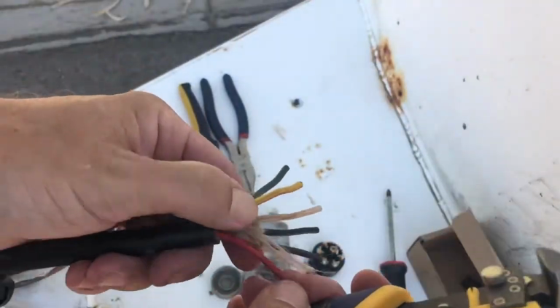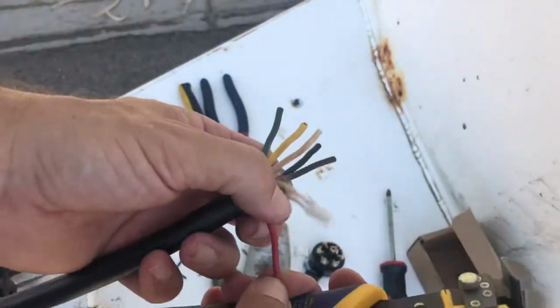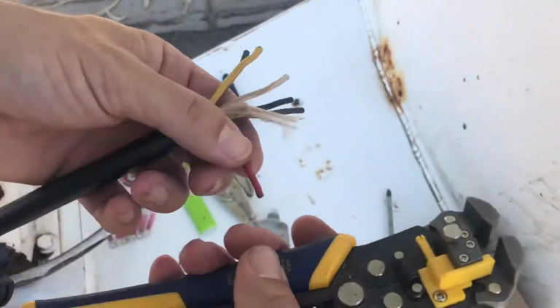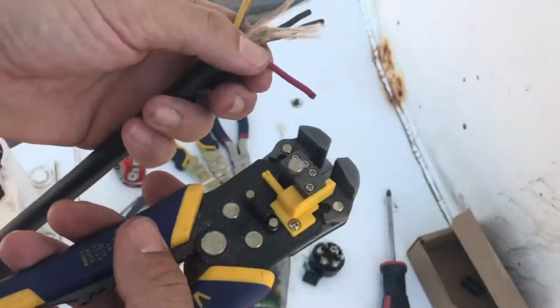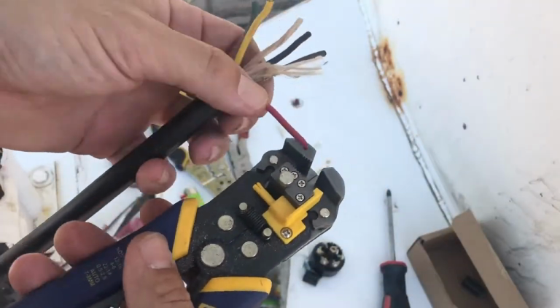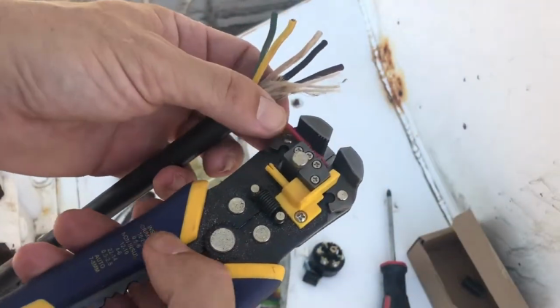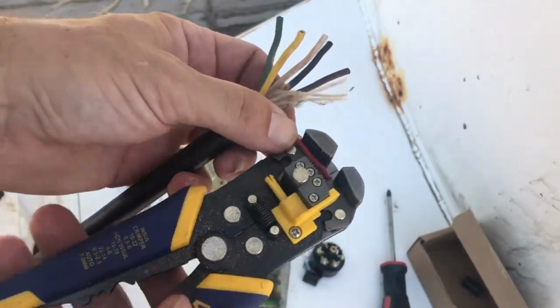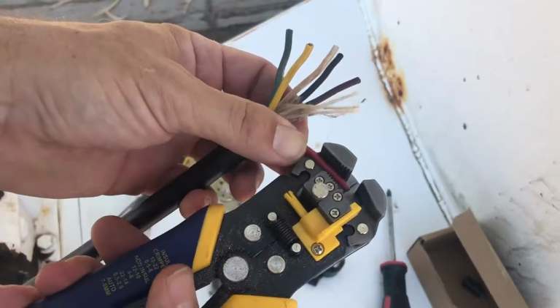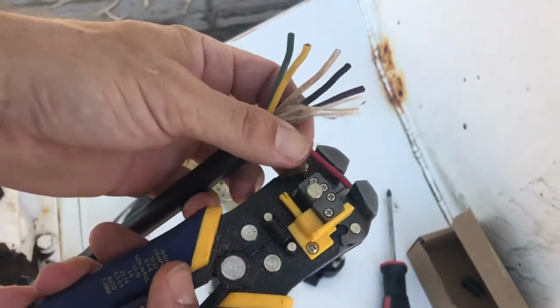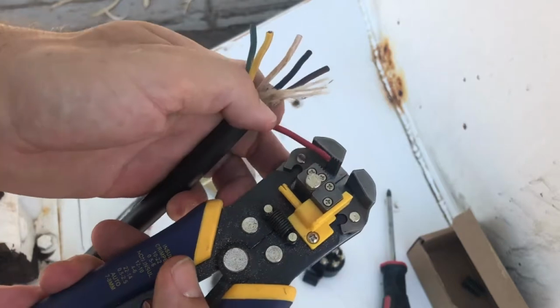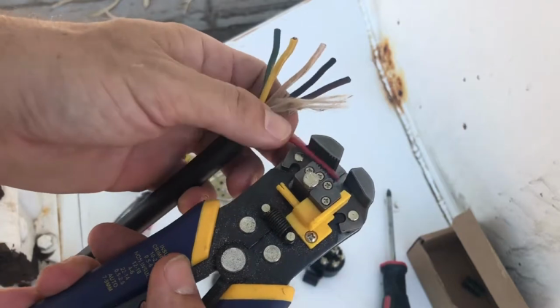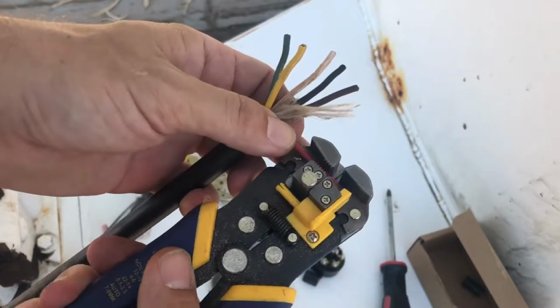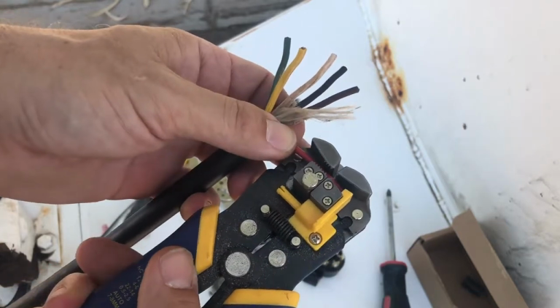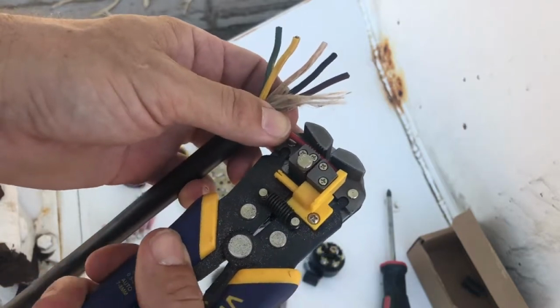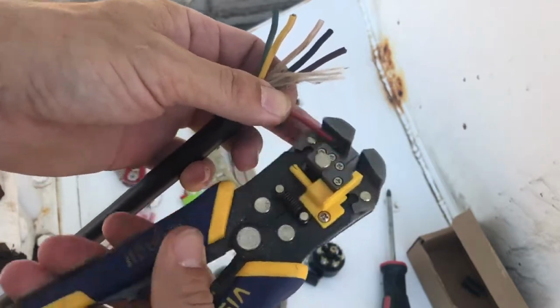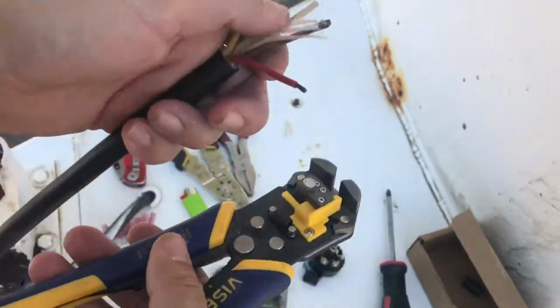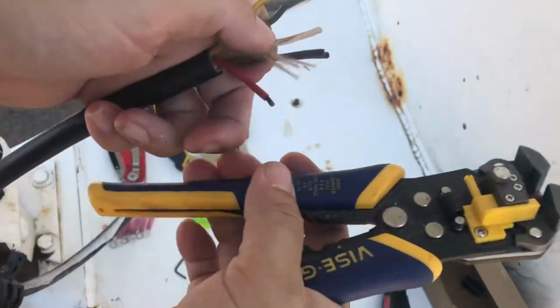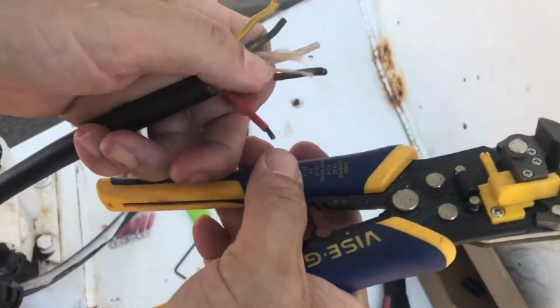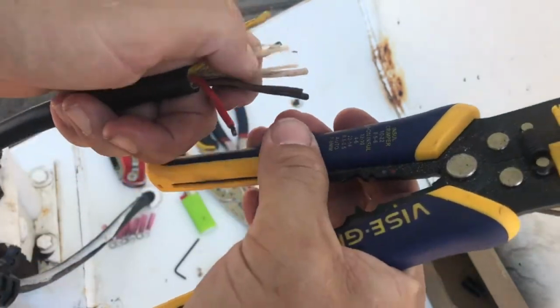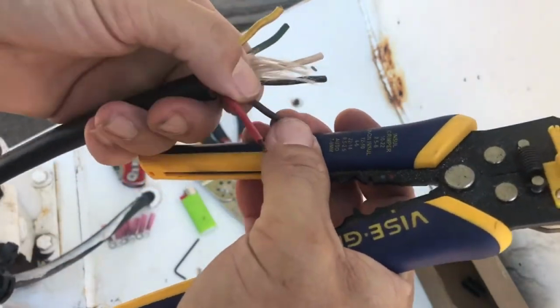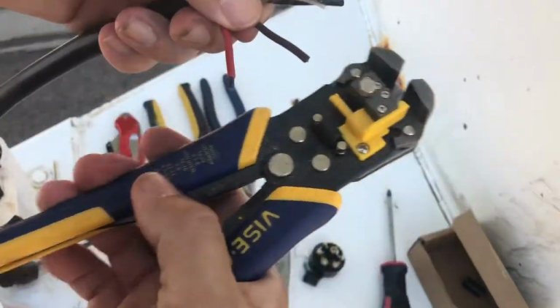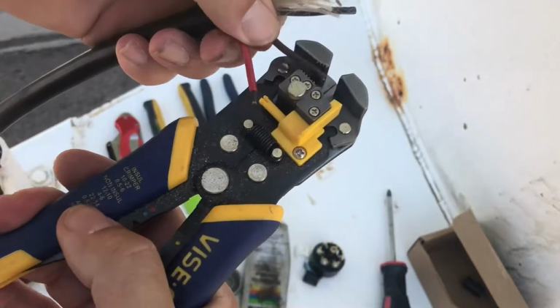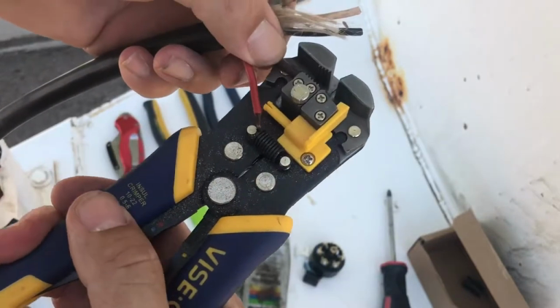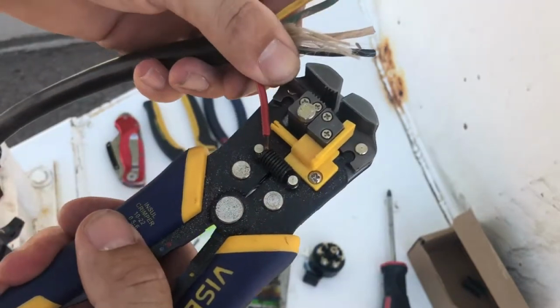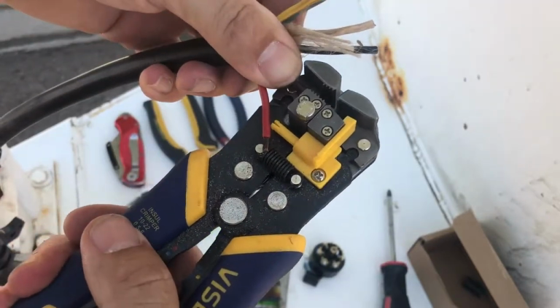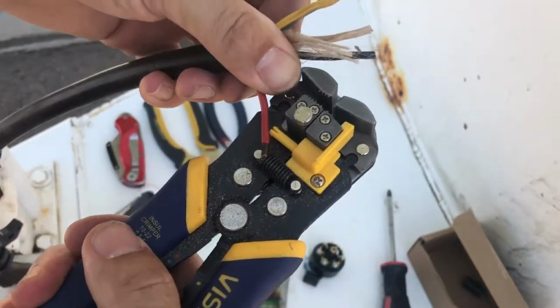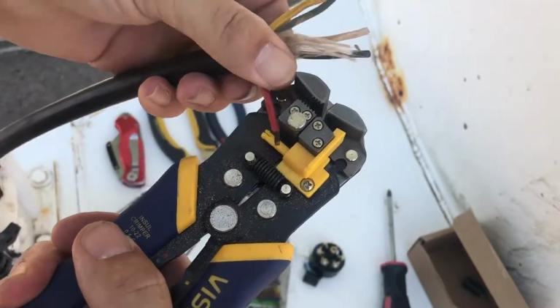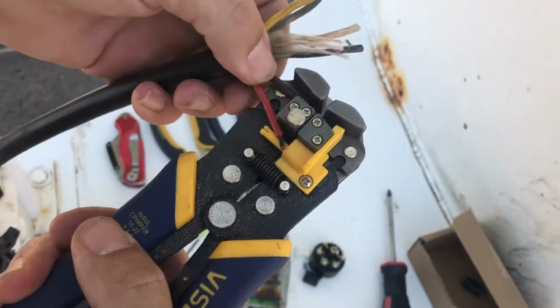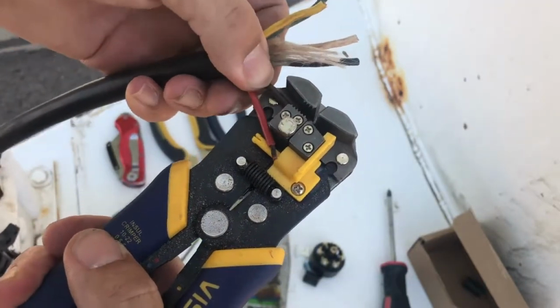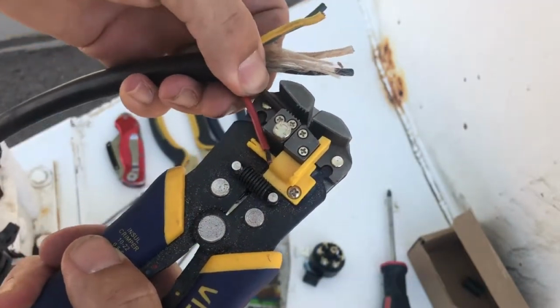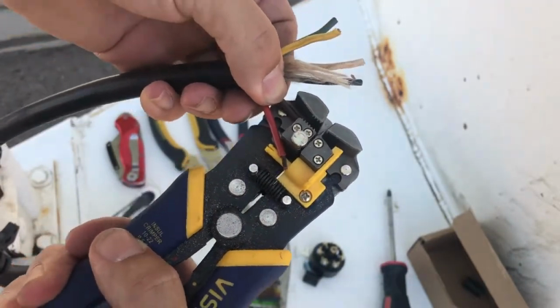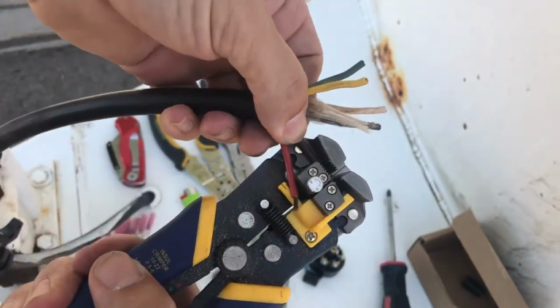Now we got that on. Now we gotta take a razor blade and gently cut this. Then I'm gonna strip a tad bit off of each wire — just enough to fit in the very end of the wire connector — and push up the yellow part.